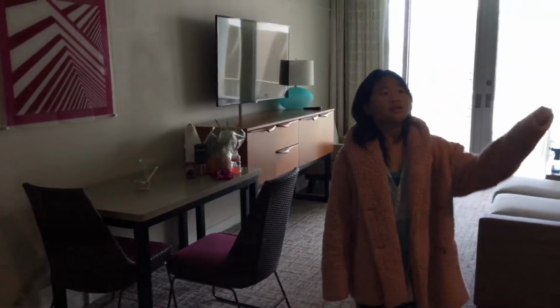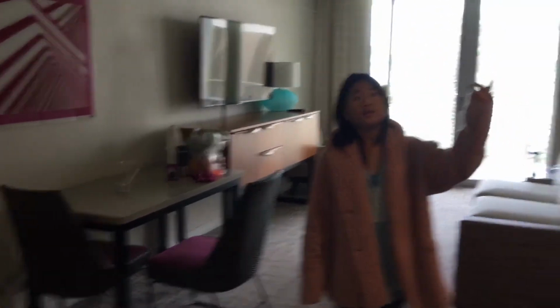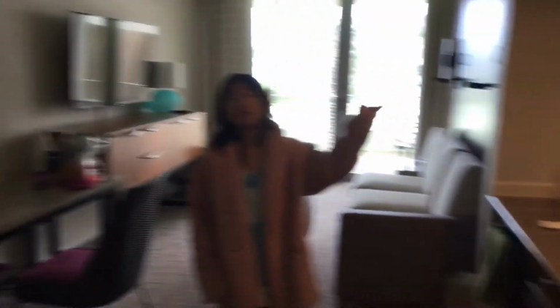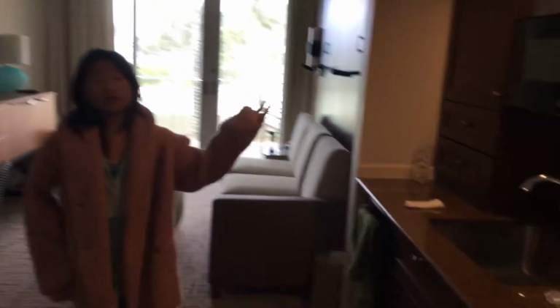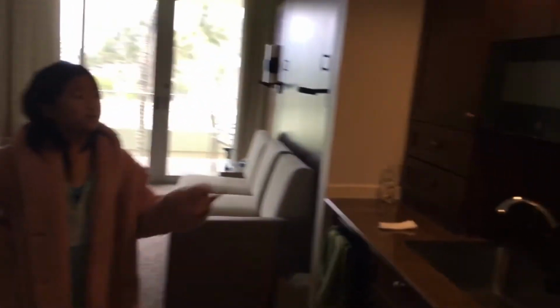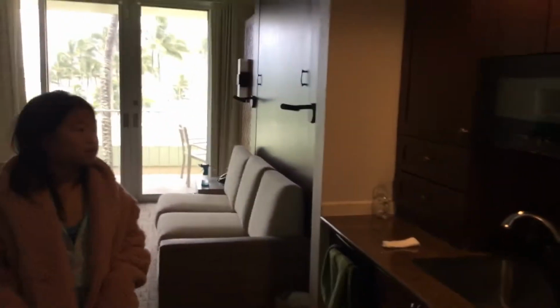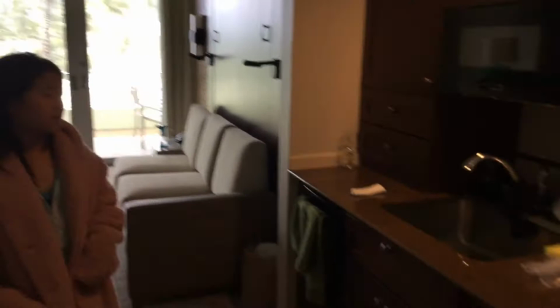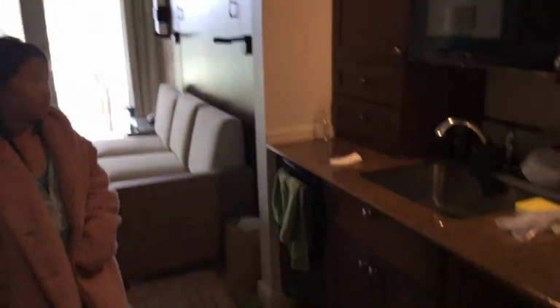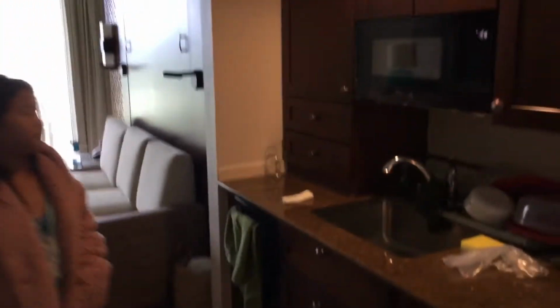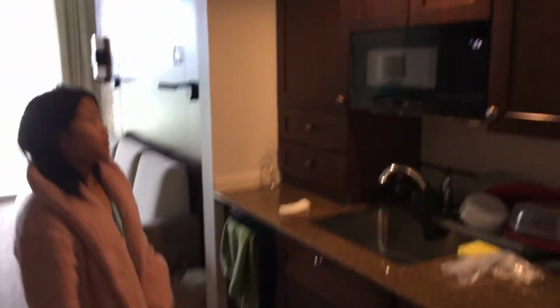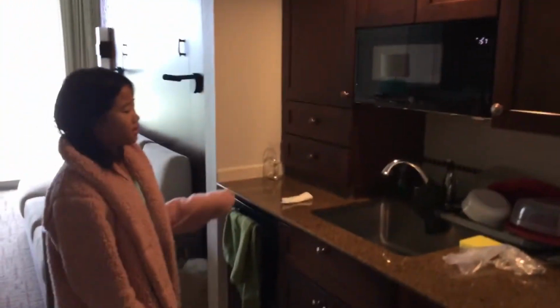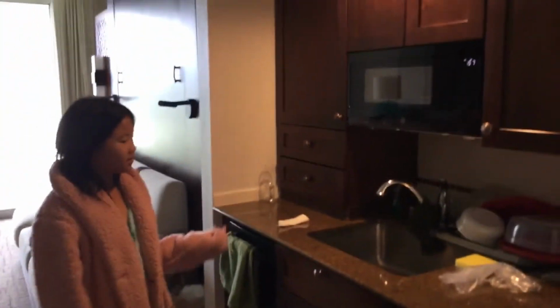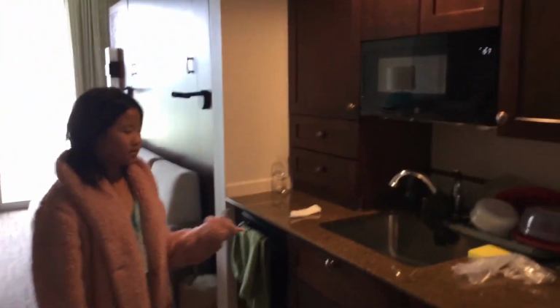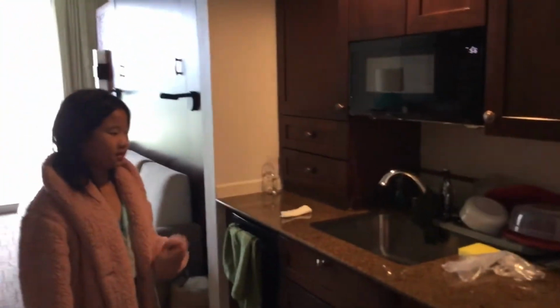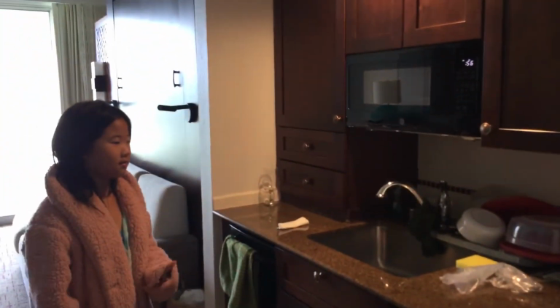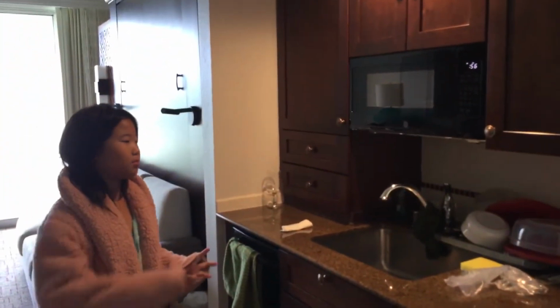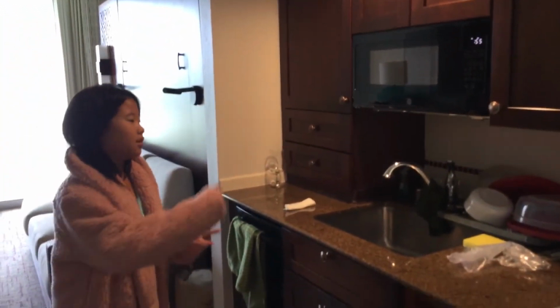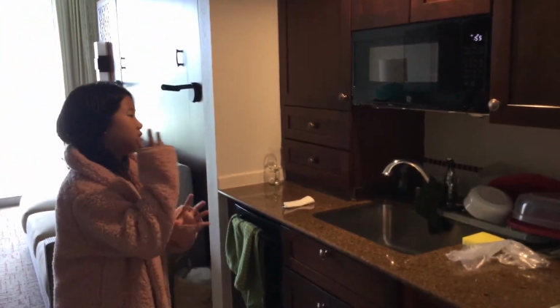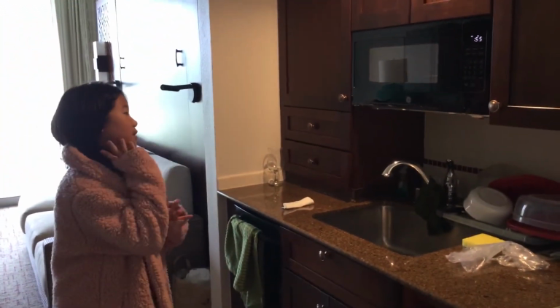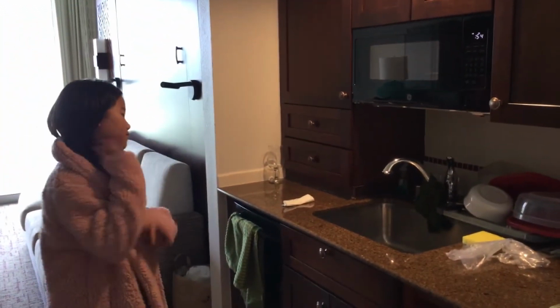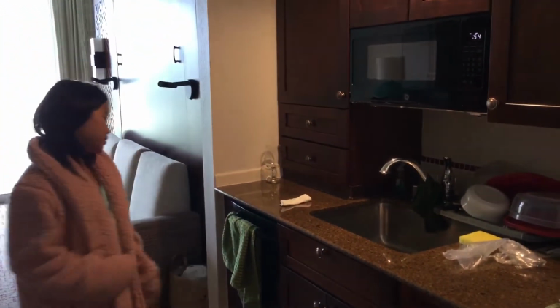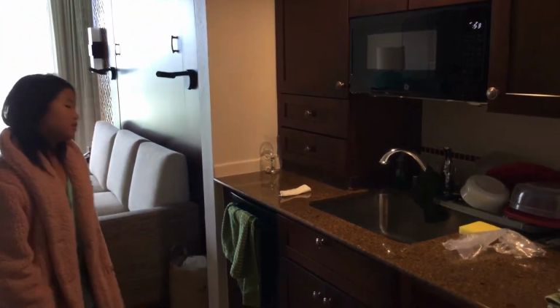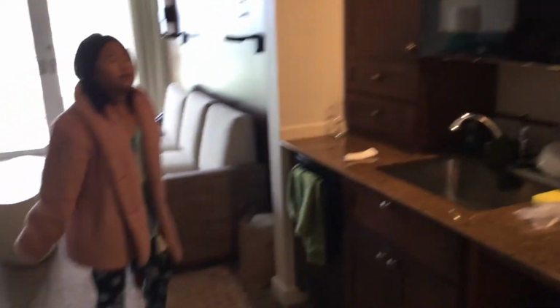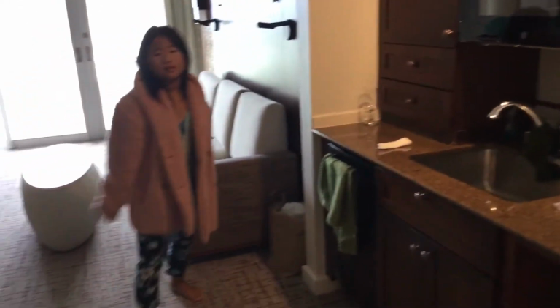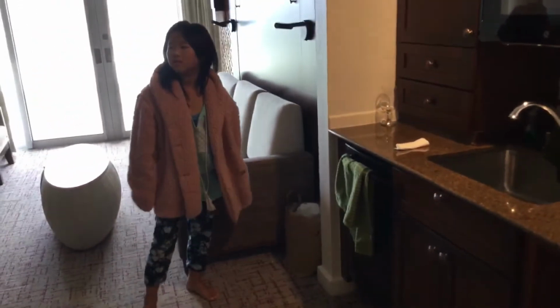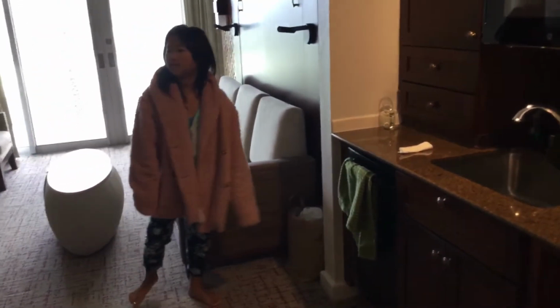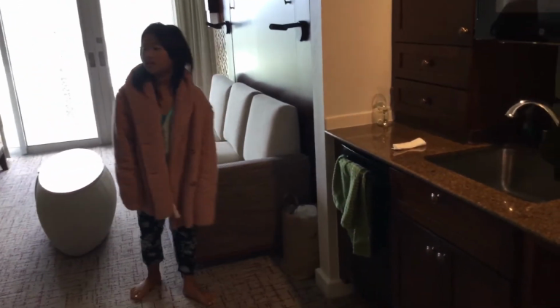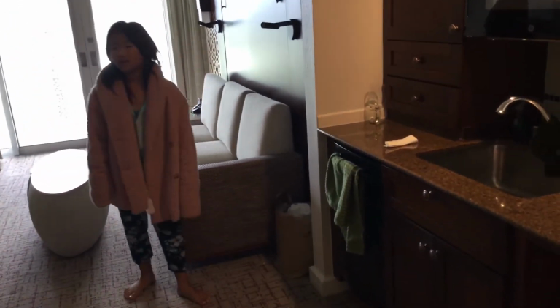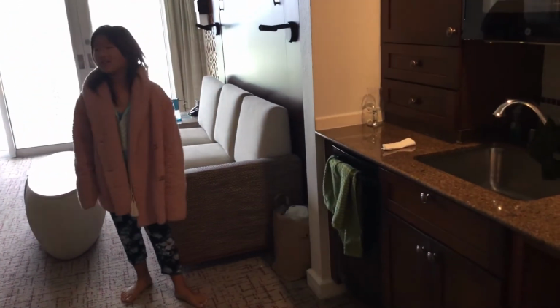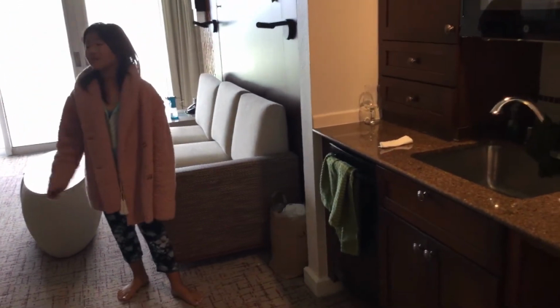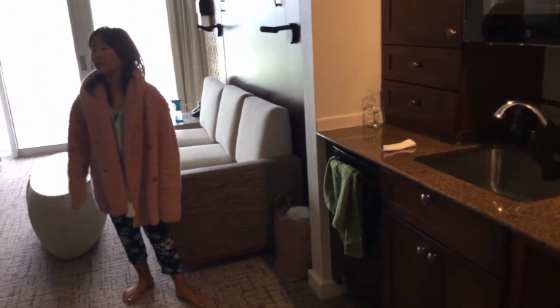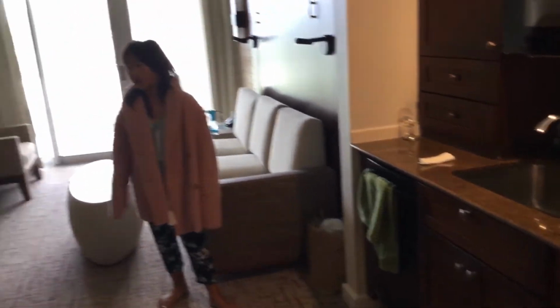So basically this is the kitchen — it's called the limited kitchen.